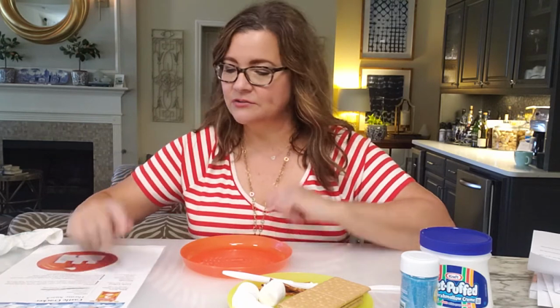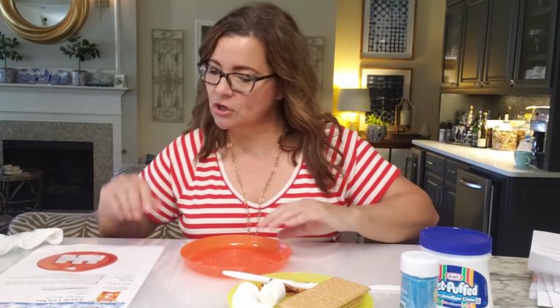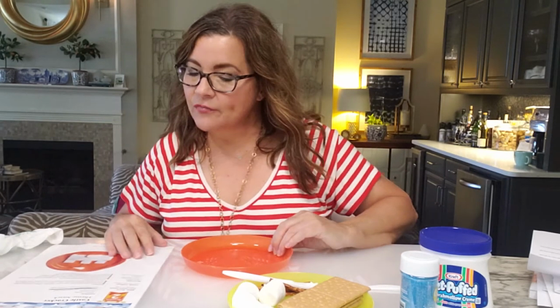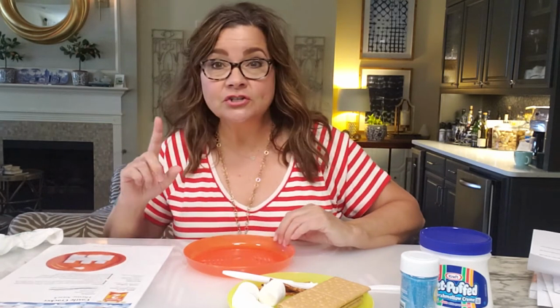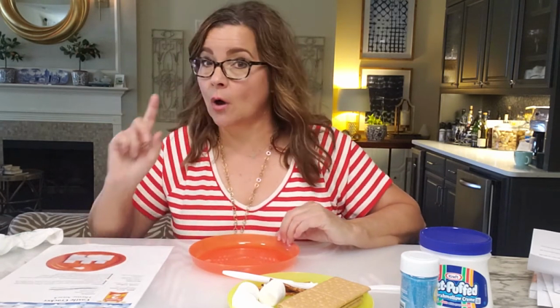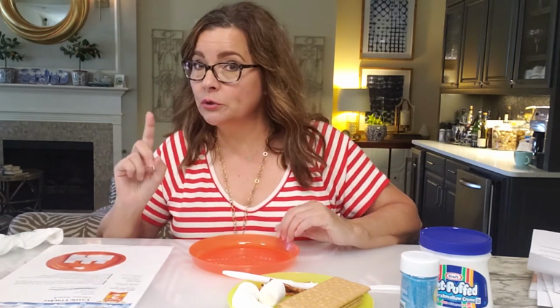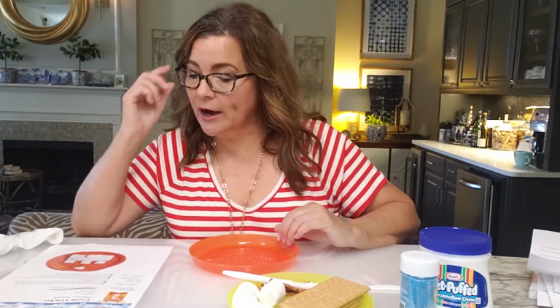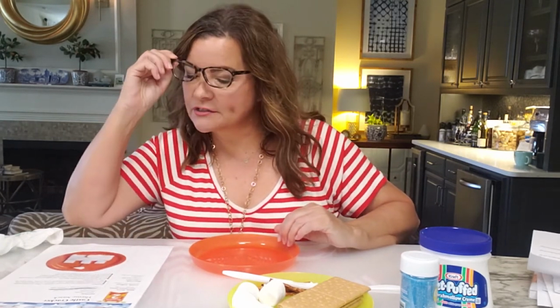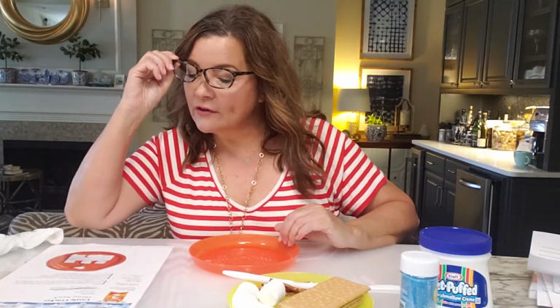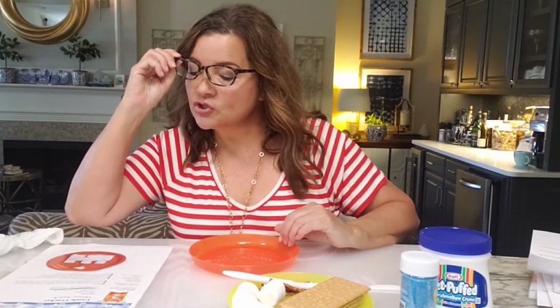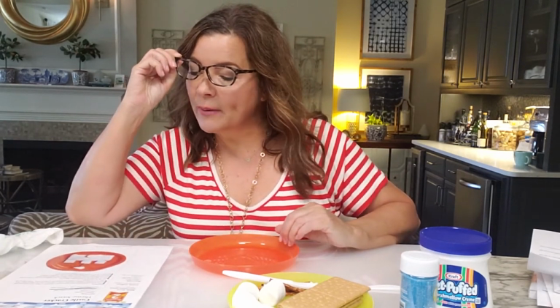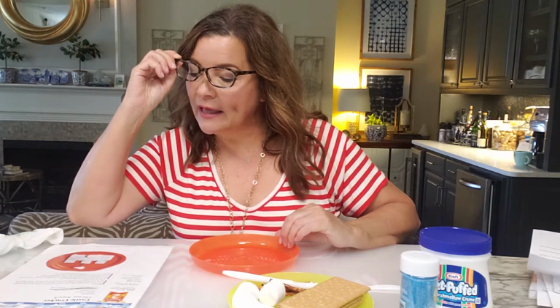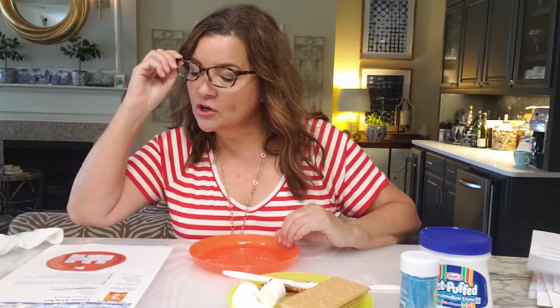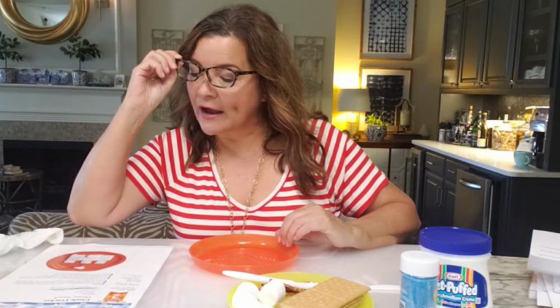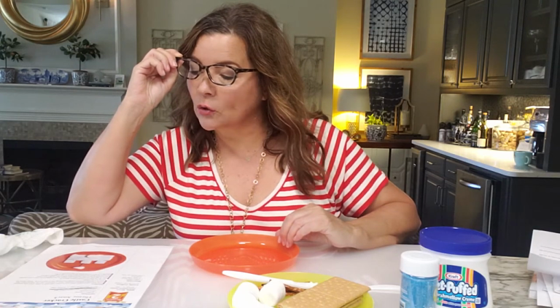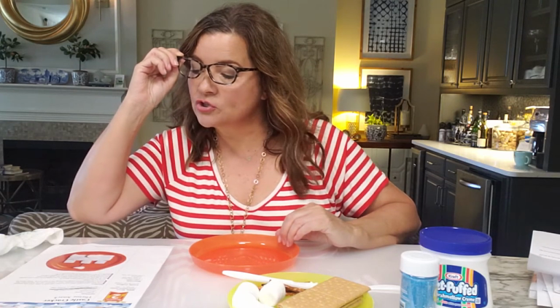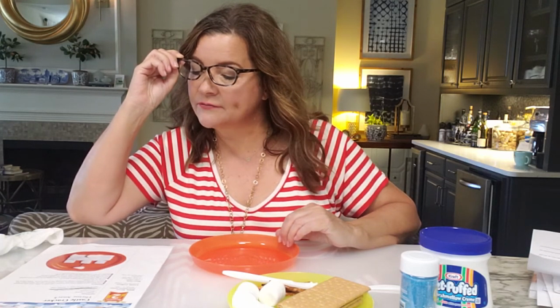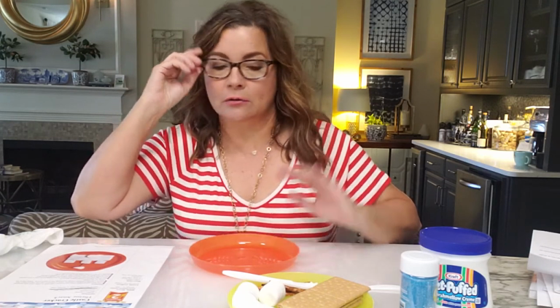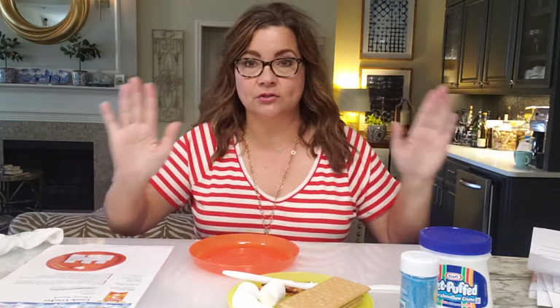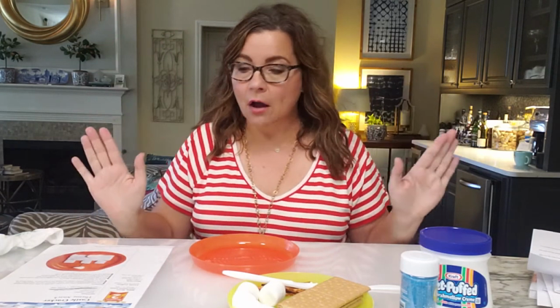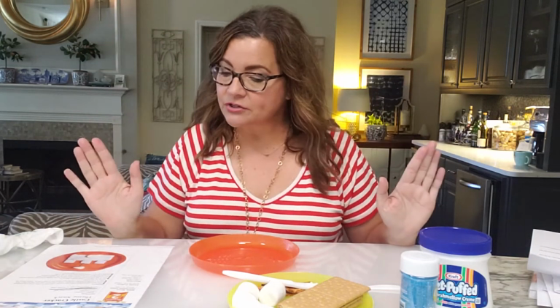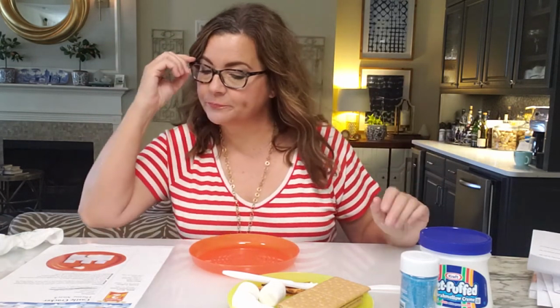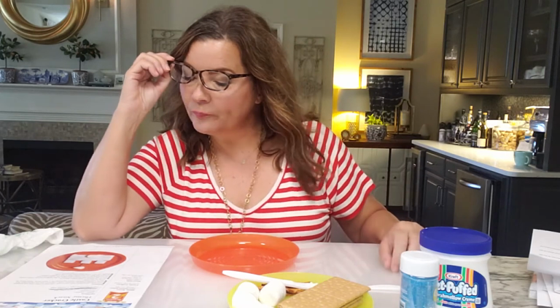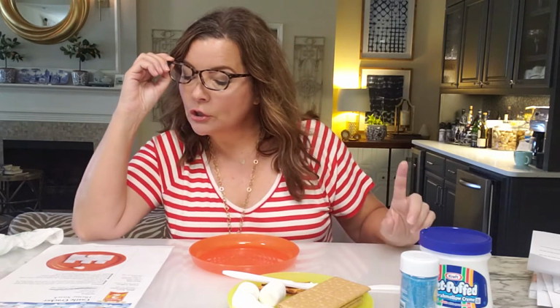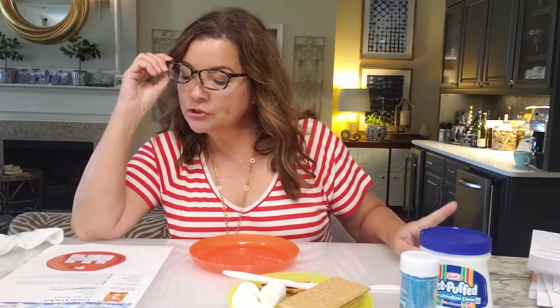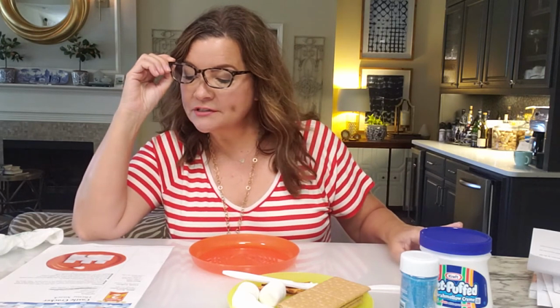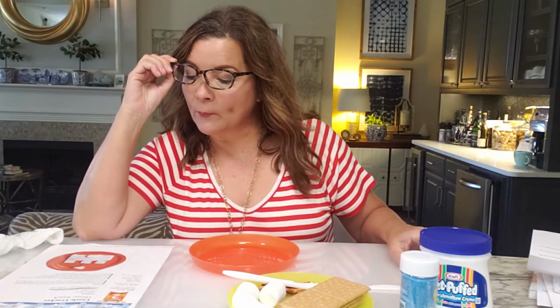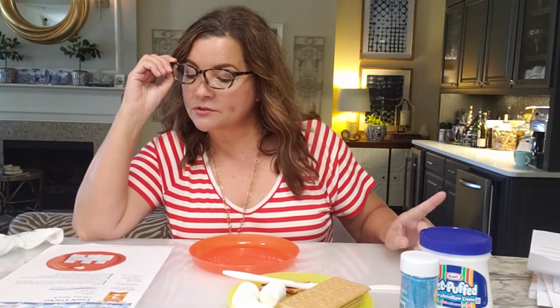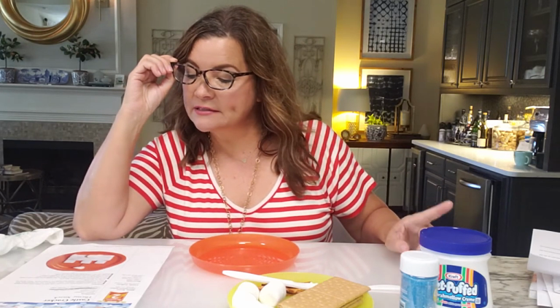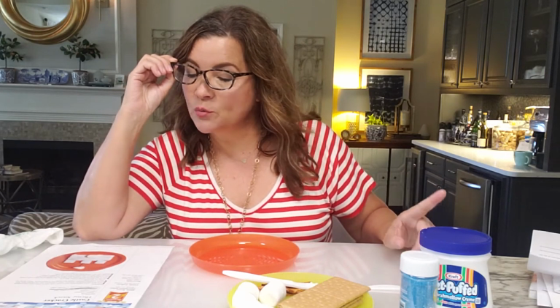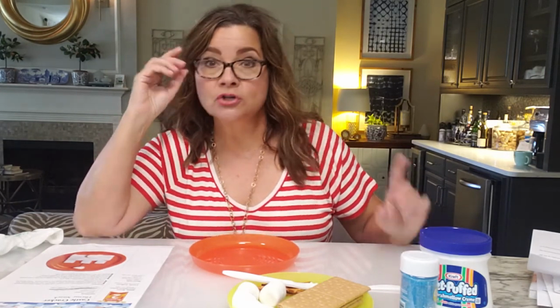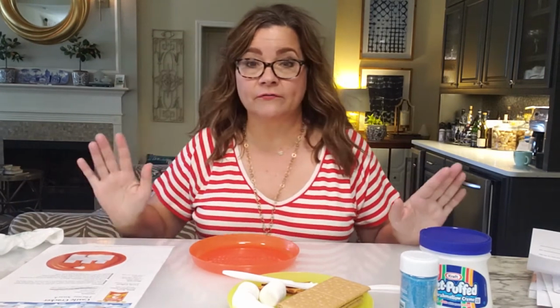So let's start! The directions say you always want to read your directions first. Give each child a paper plate and a jumbo craft stick or other child-safe spreader. Okay, so we've got all of our stuff. Using two sheets of graham crackers, make a sandwich with the marshmallow fluff.